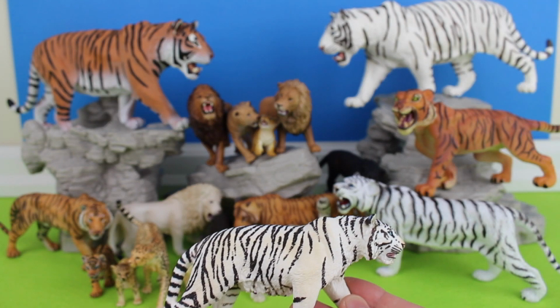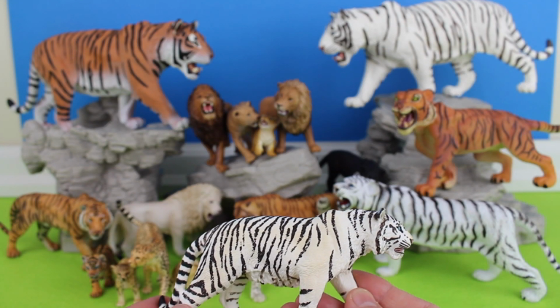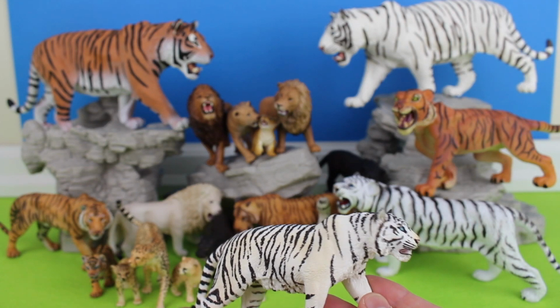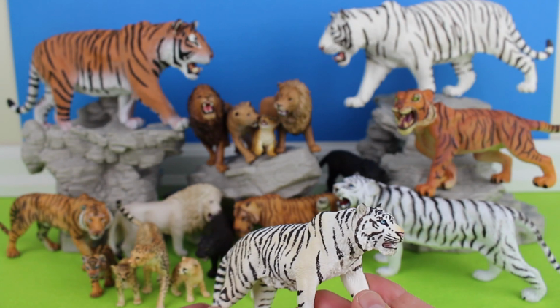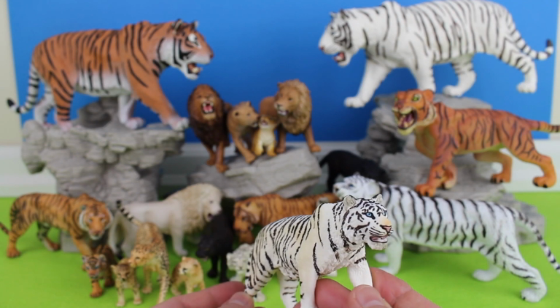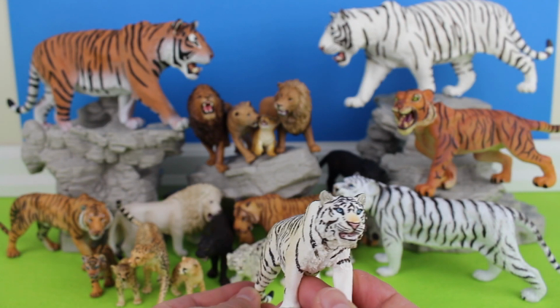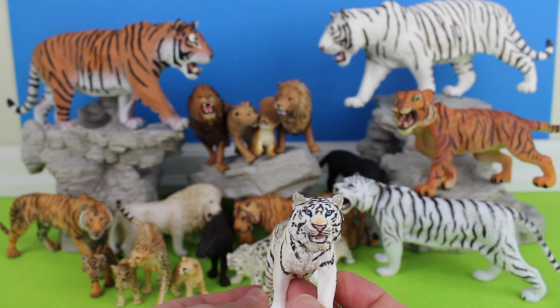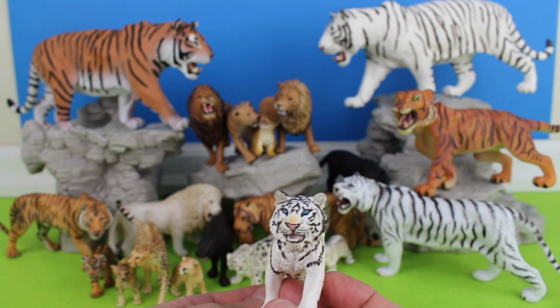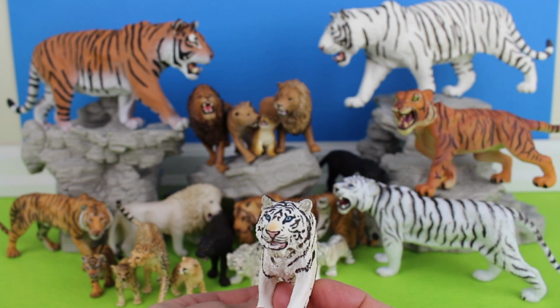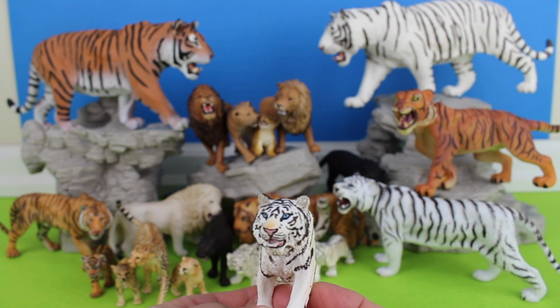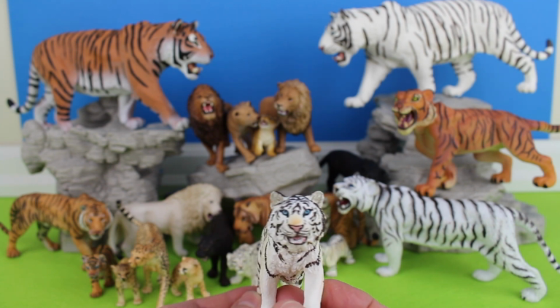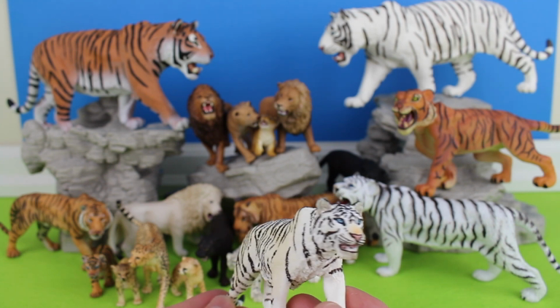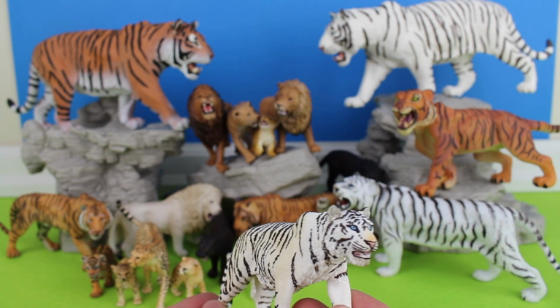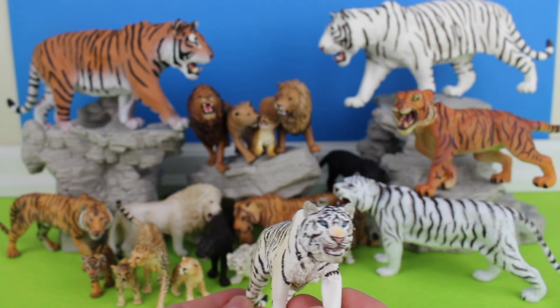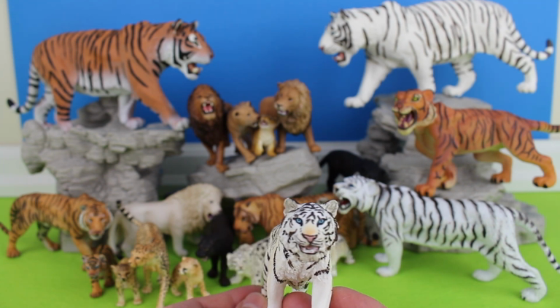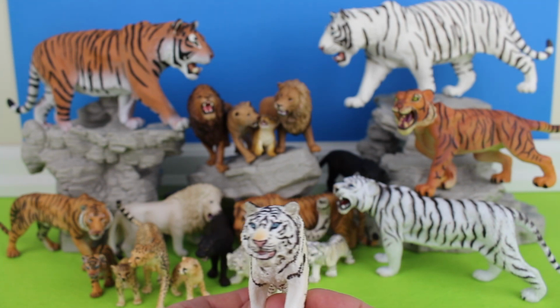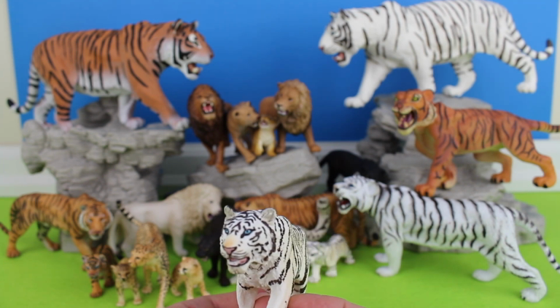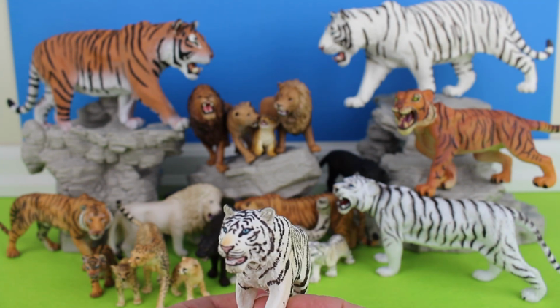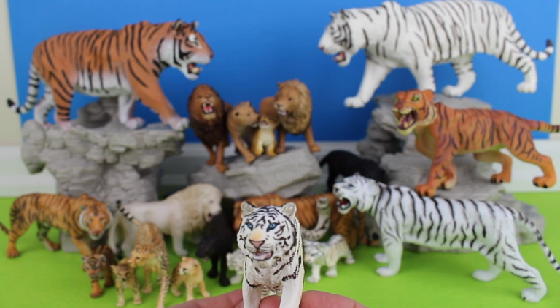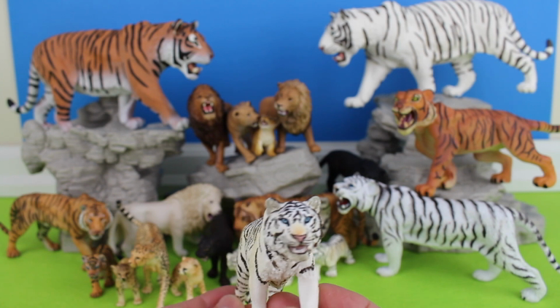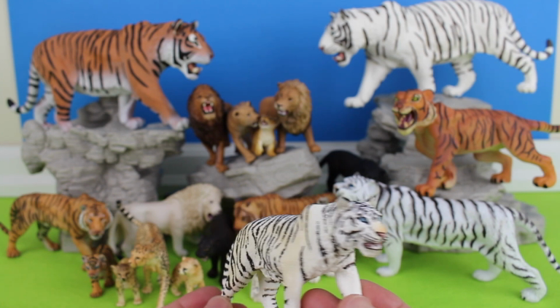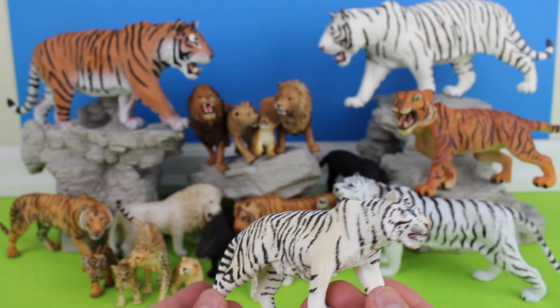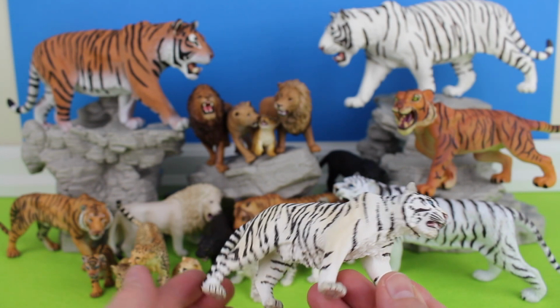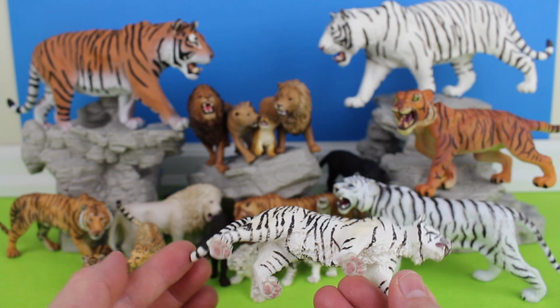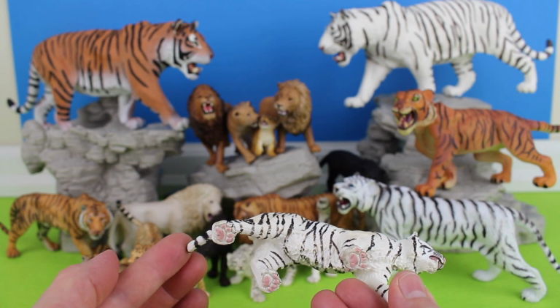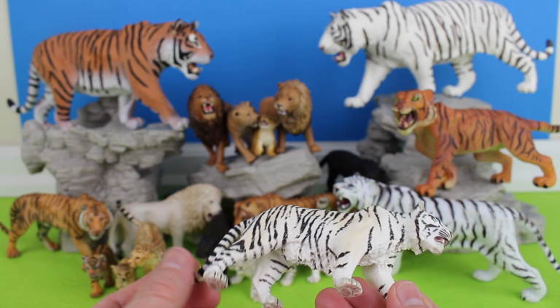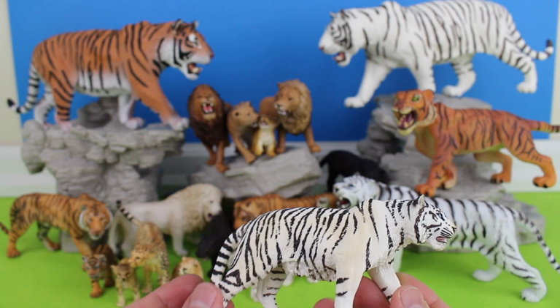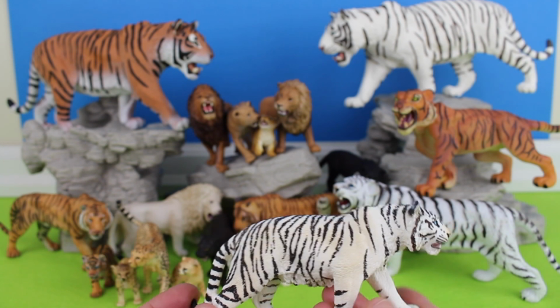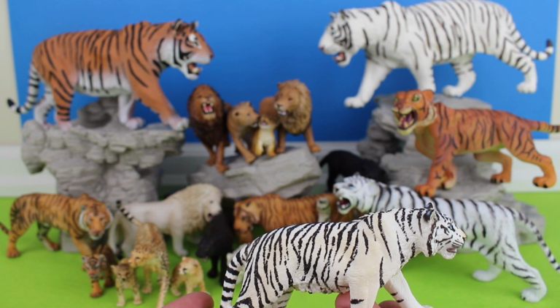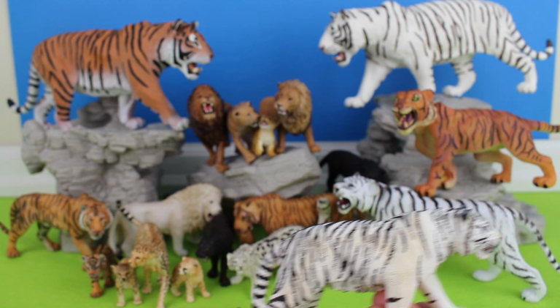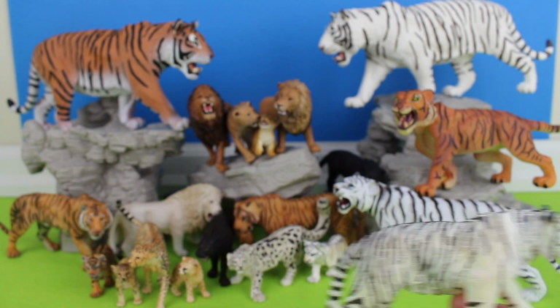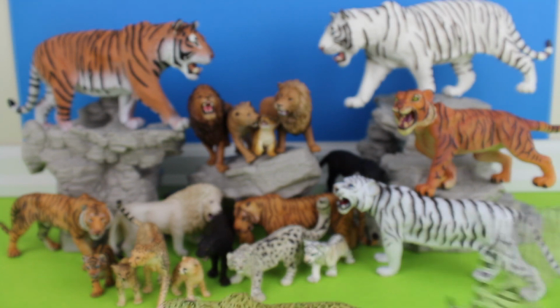White Tiger. White tigers are a rare form of Bengal tiger — a tigress of a species which is found in India, Bangladesh, Nepal, and Bhutan.